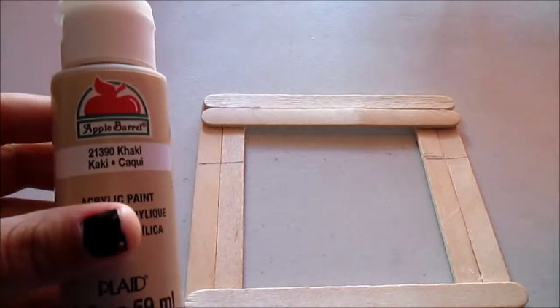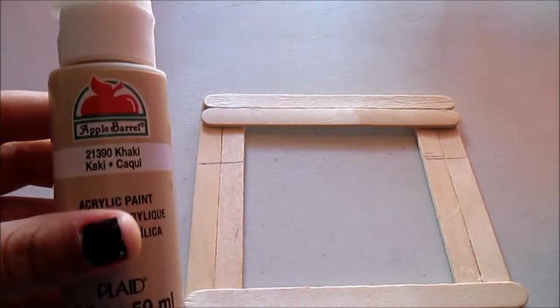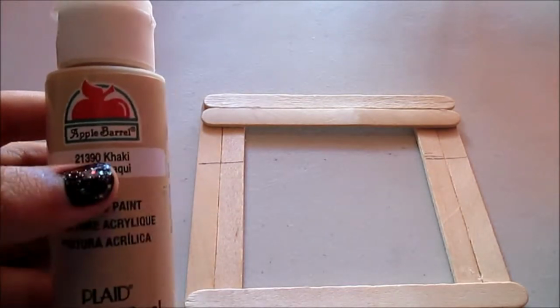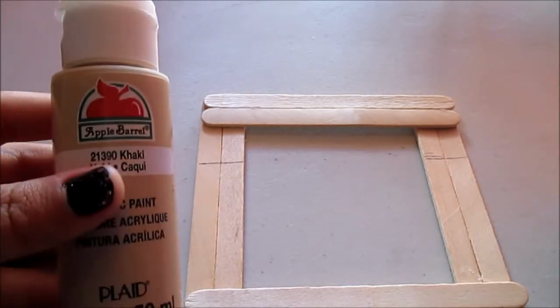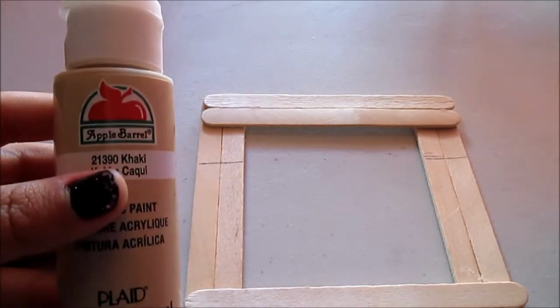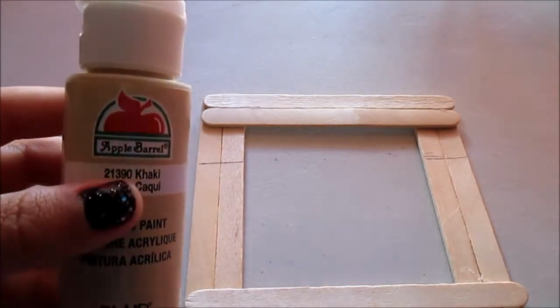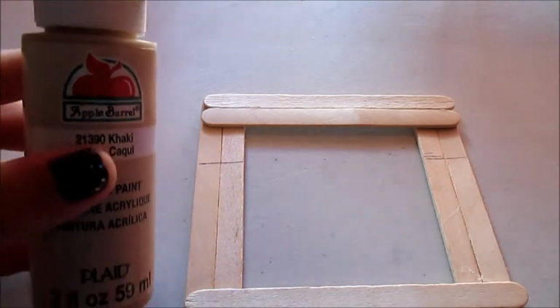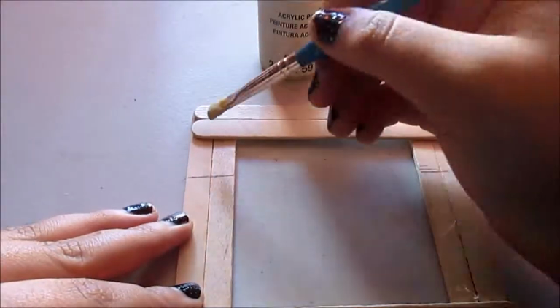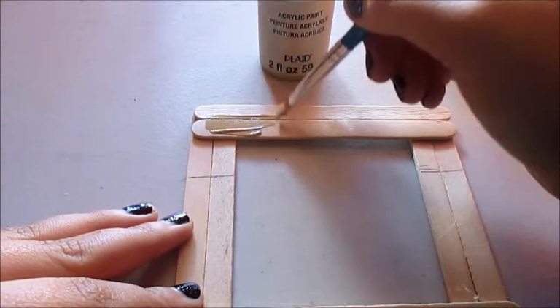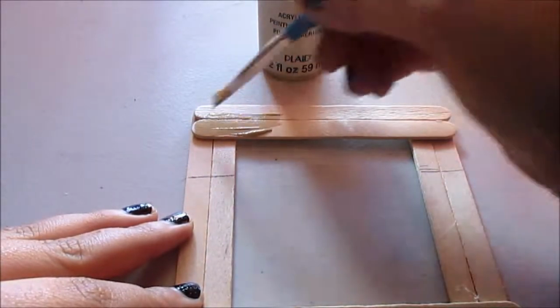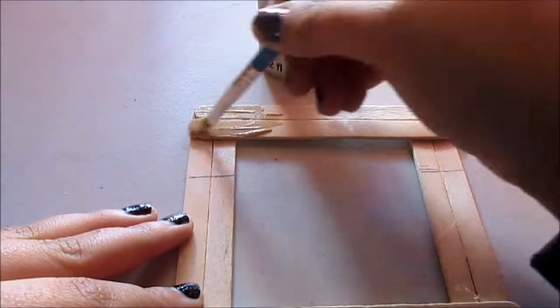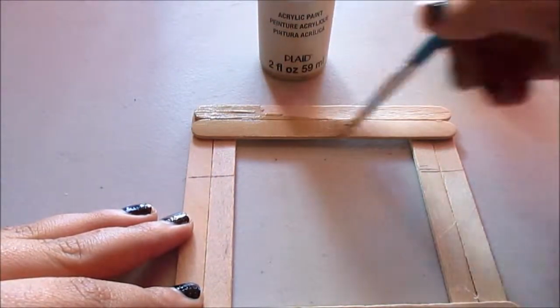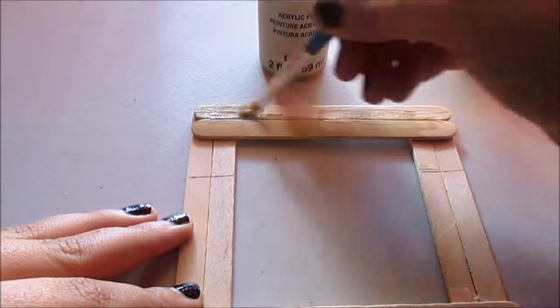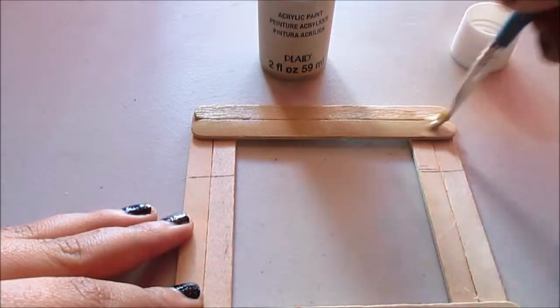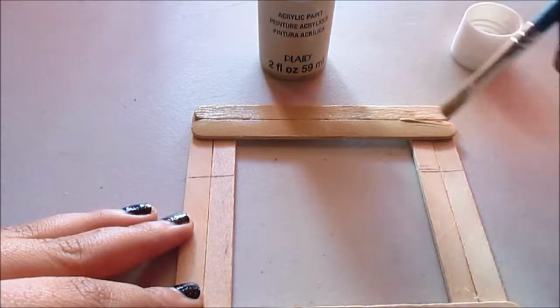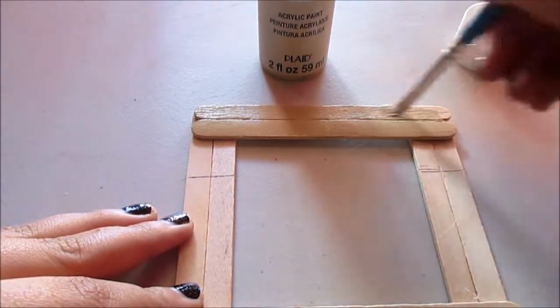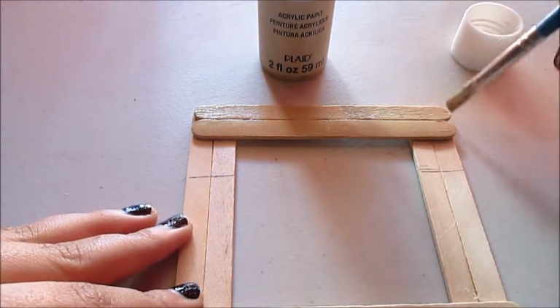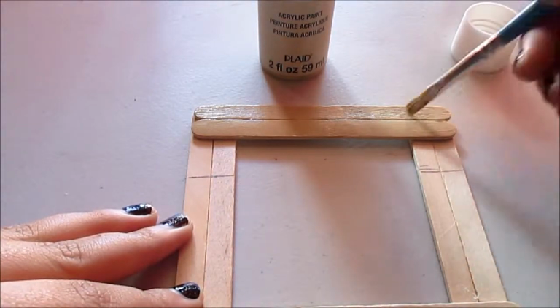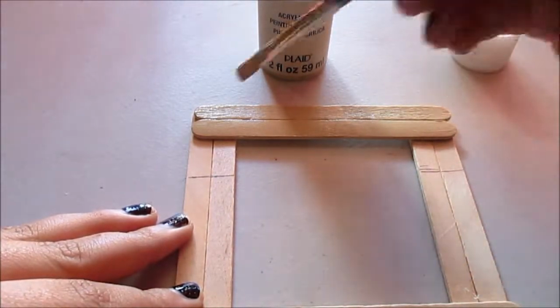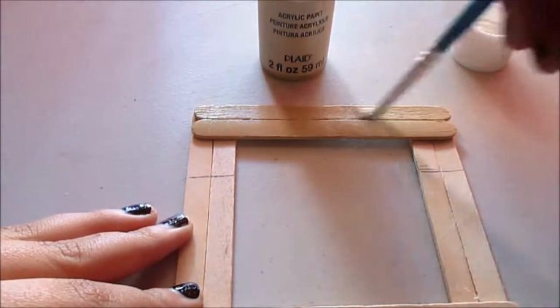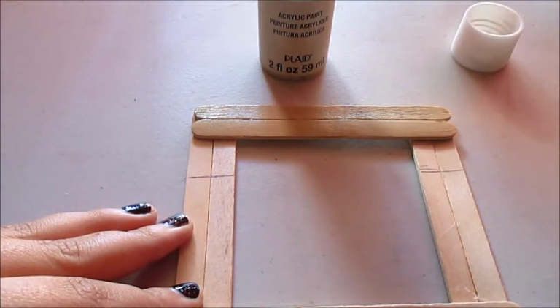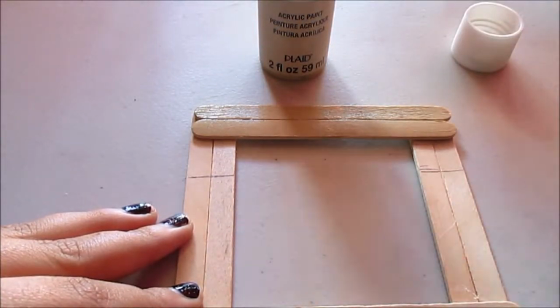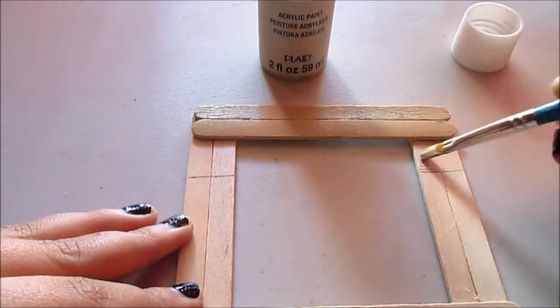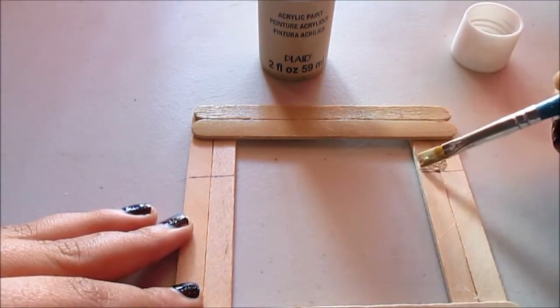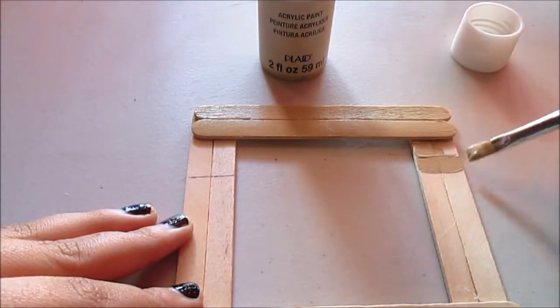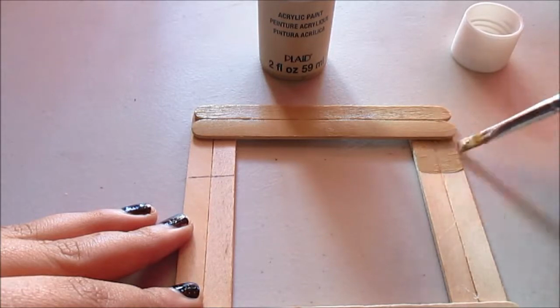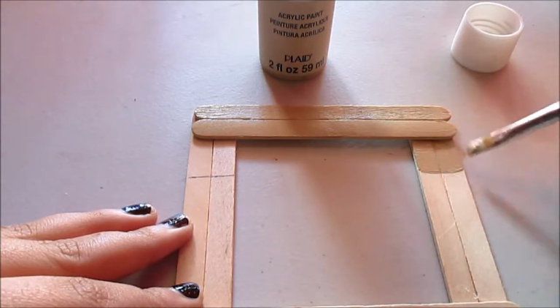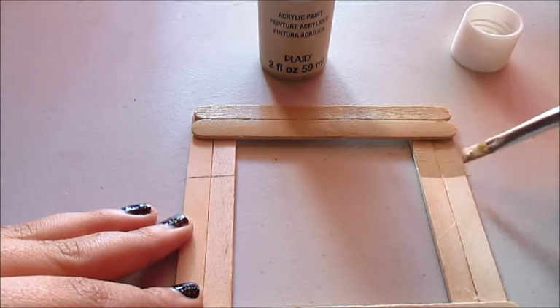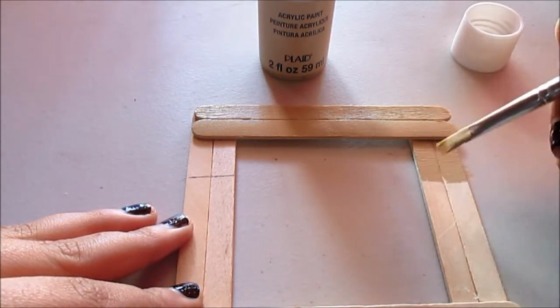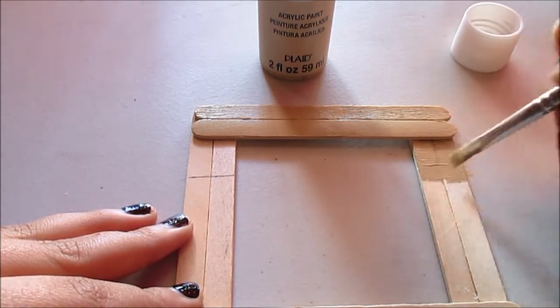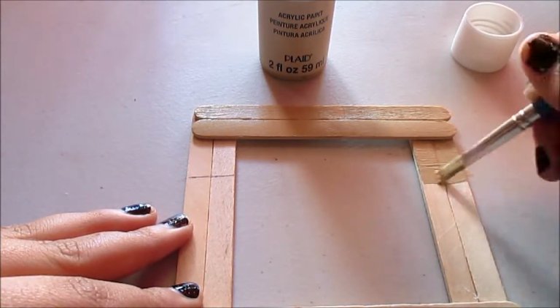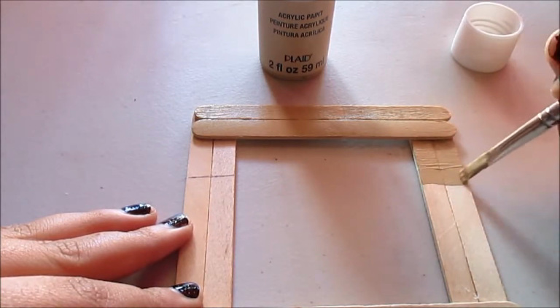Then you will need to get your tan paint and start painting that entire top section that's over the line. On this part, try to get that as straight as possible — it's kind of hard.